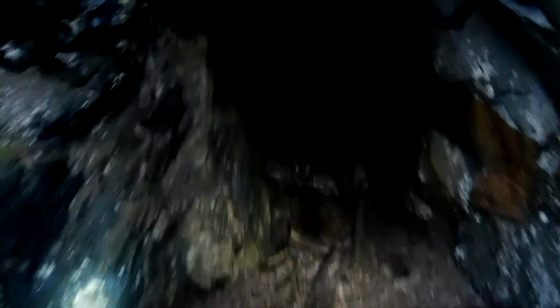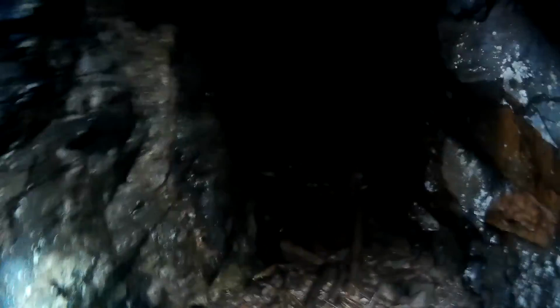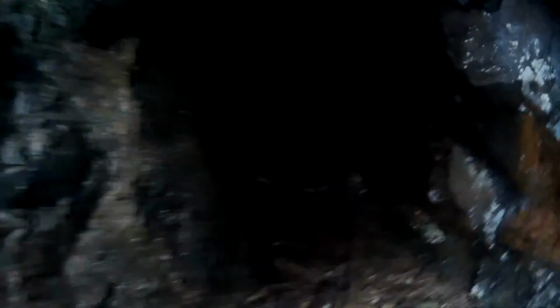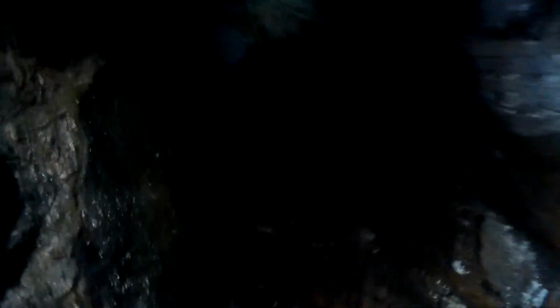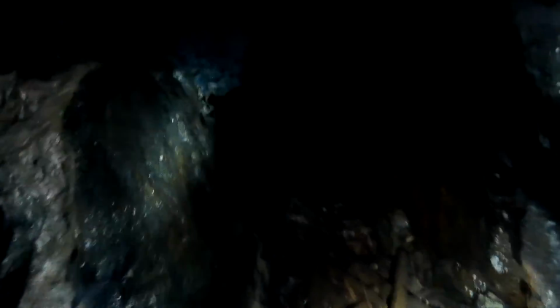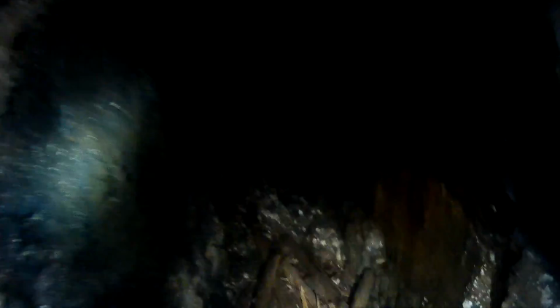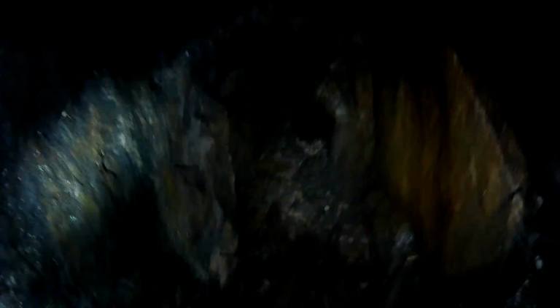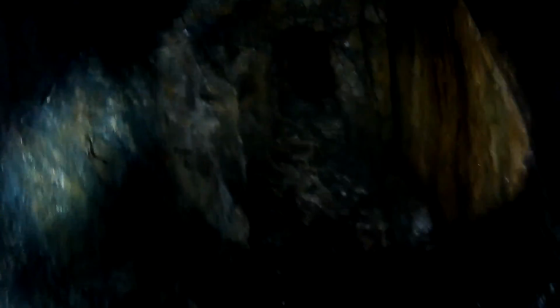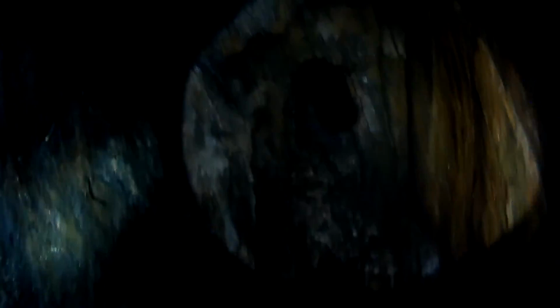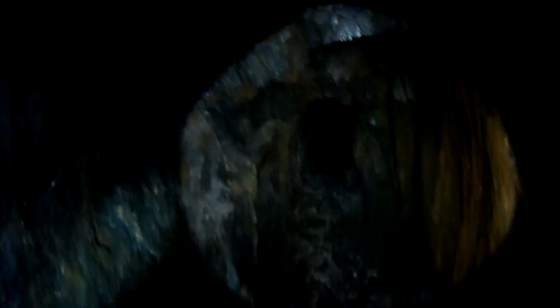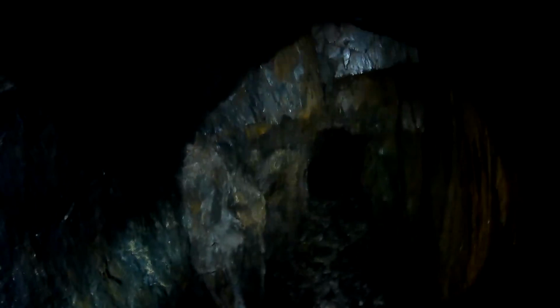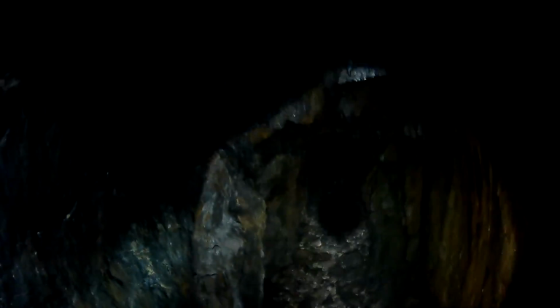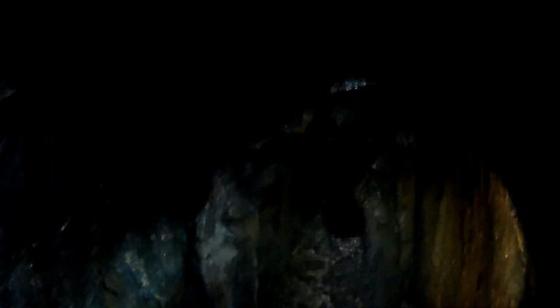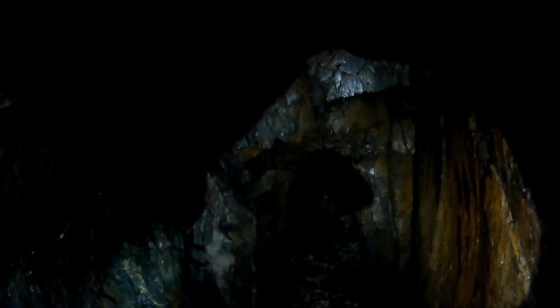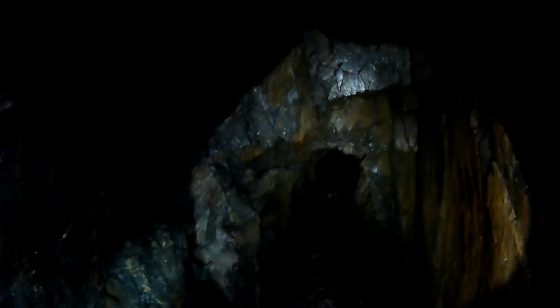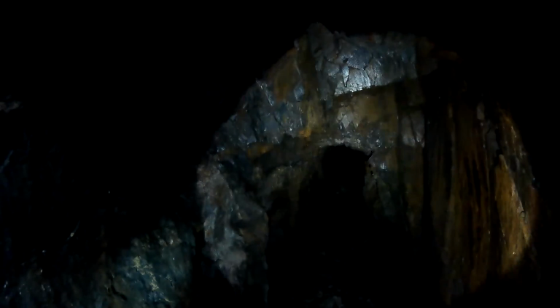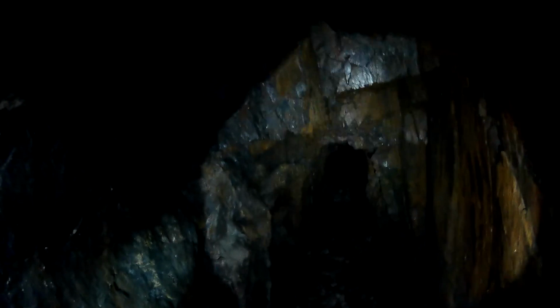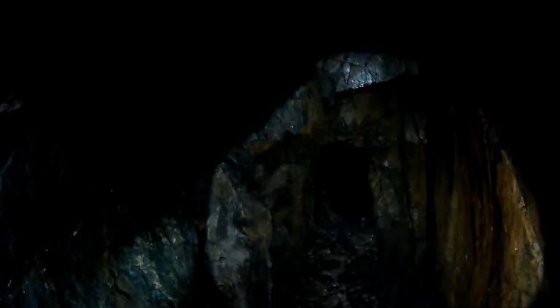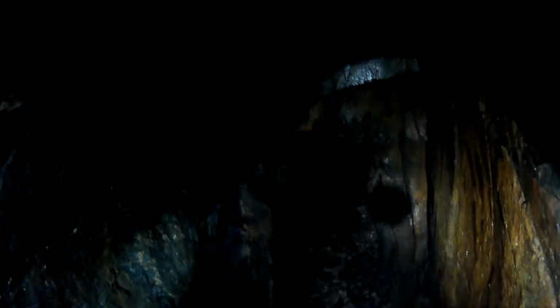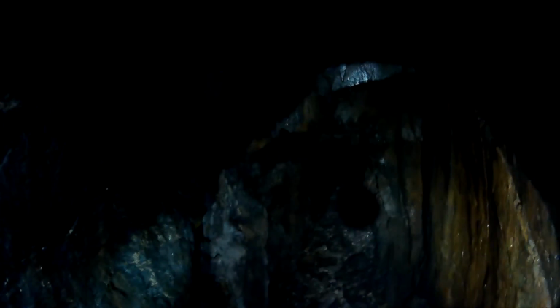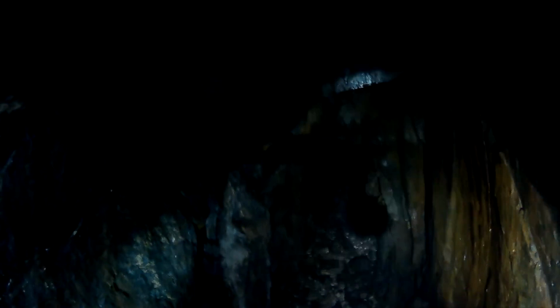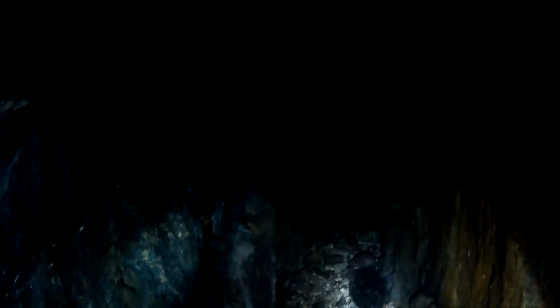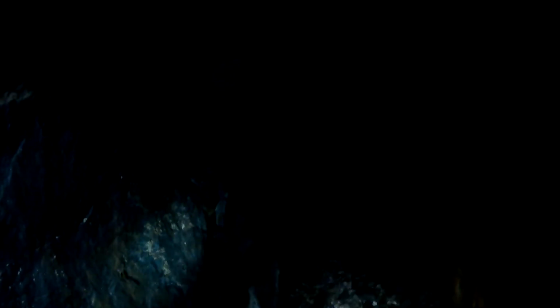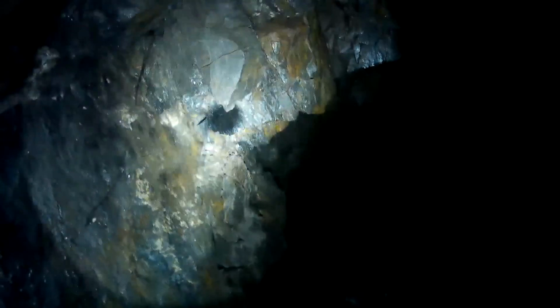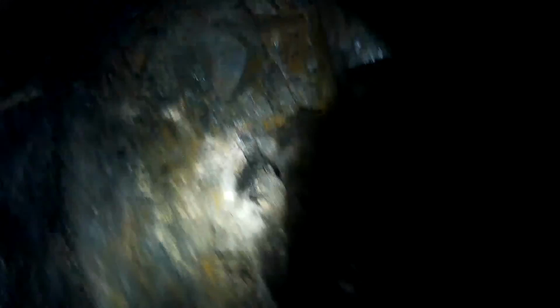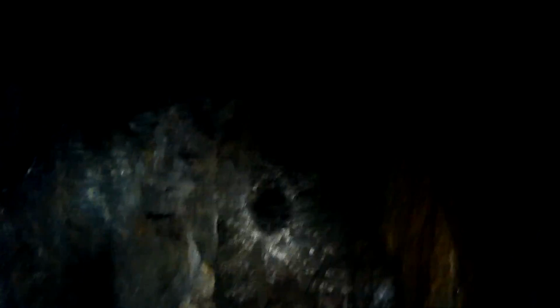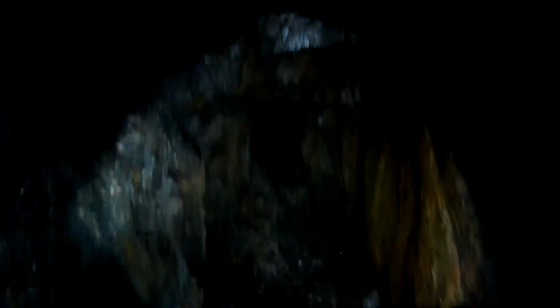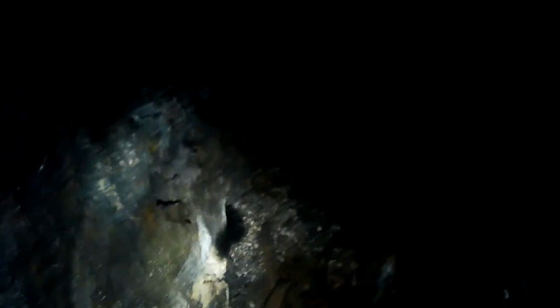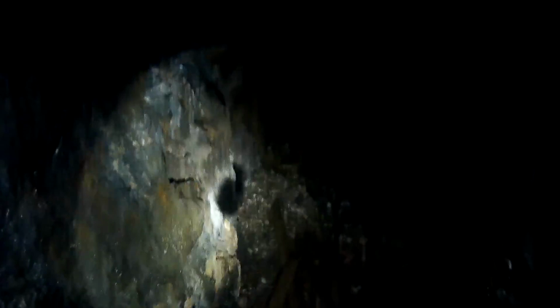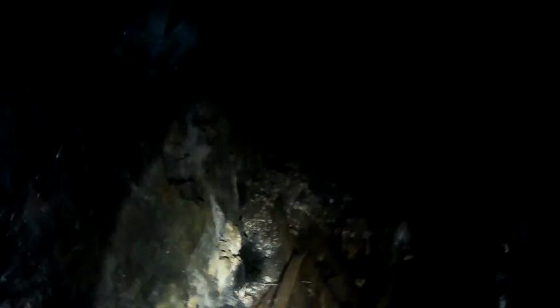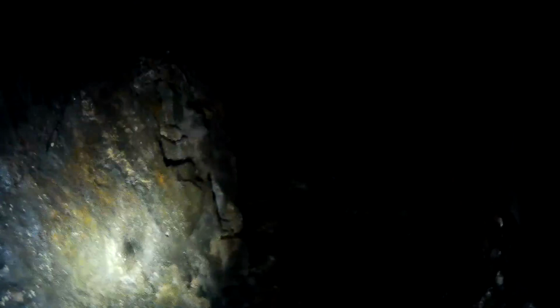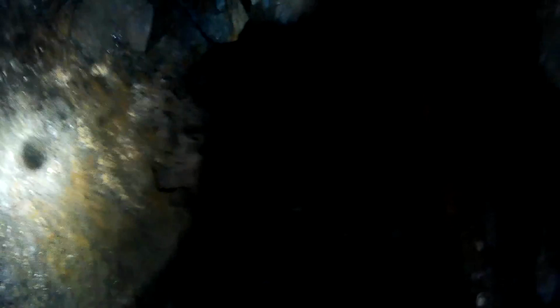I probably wouldn't go in it, but it looks like I can see the bottom right there. At least something - there's footprints and stuff. So I can check it out.